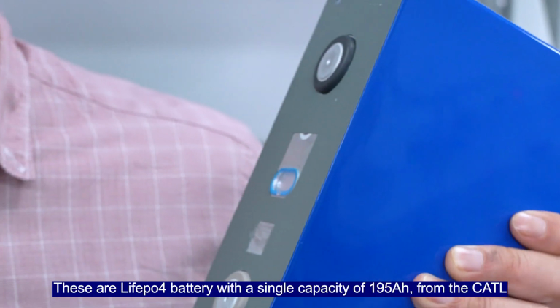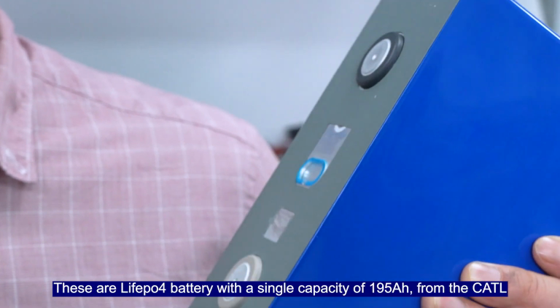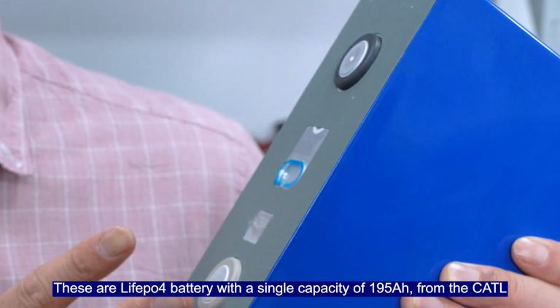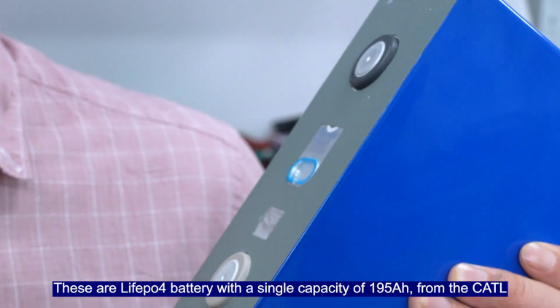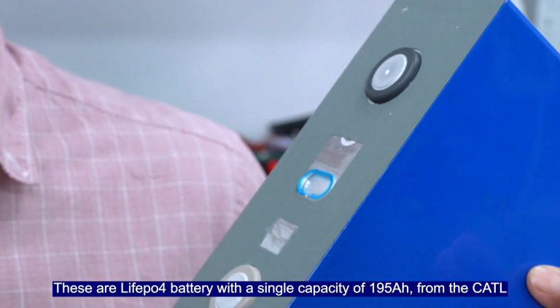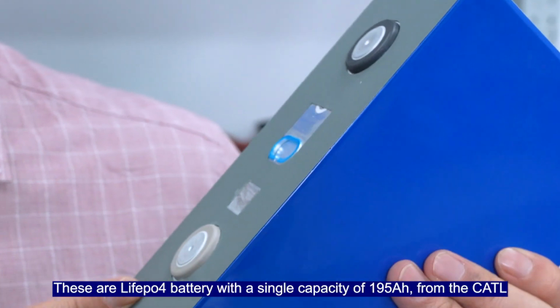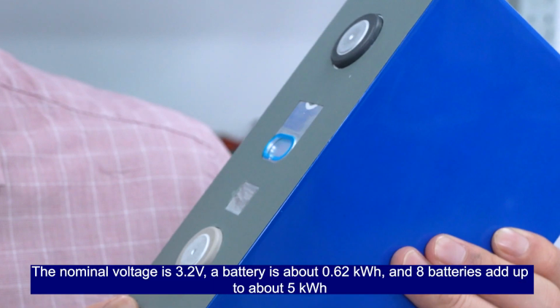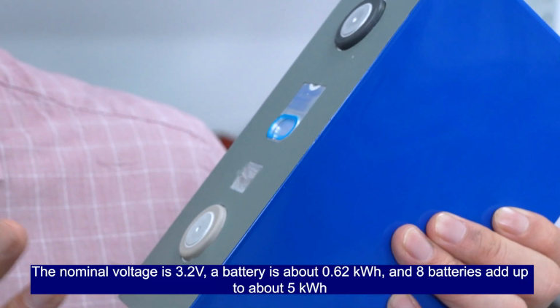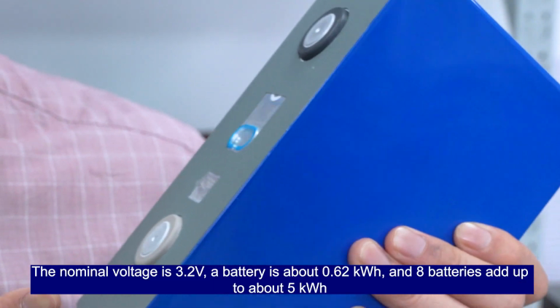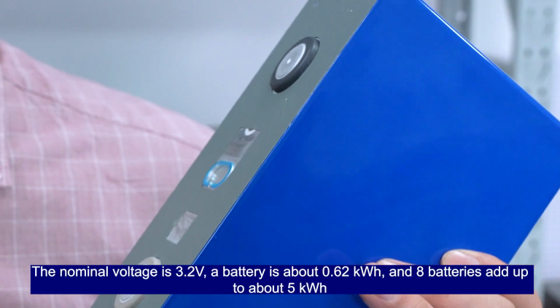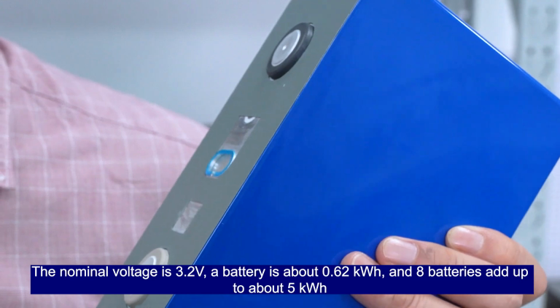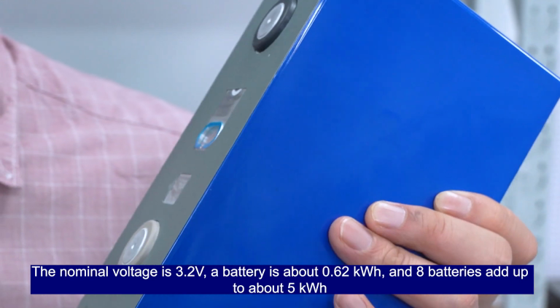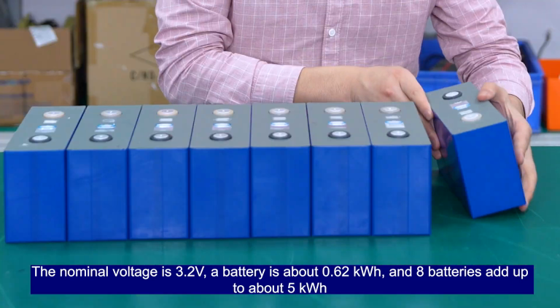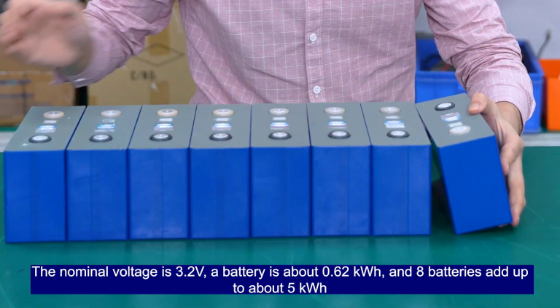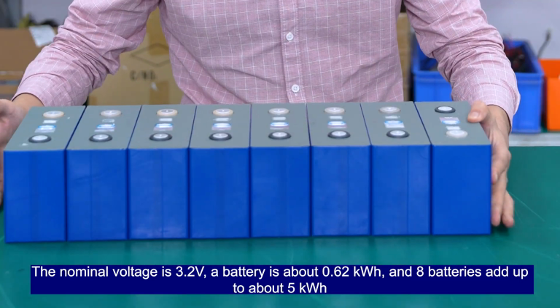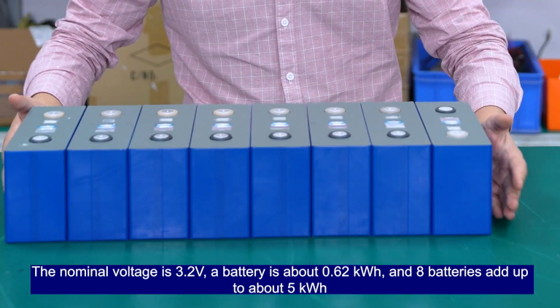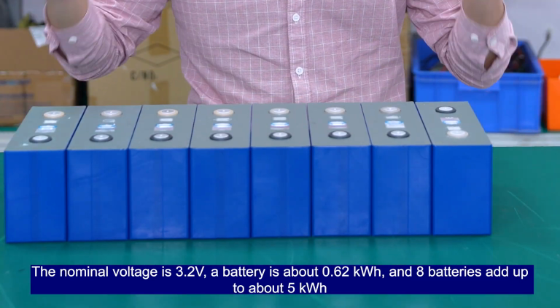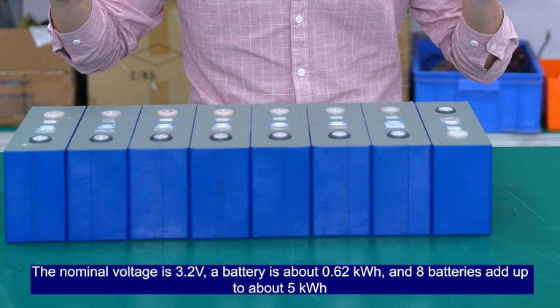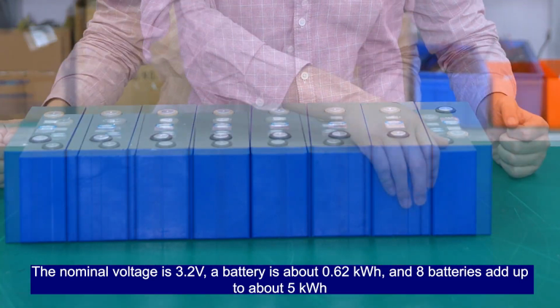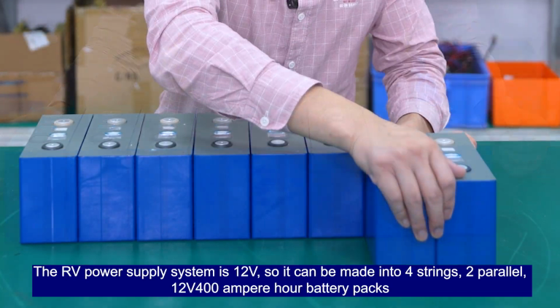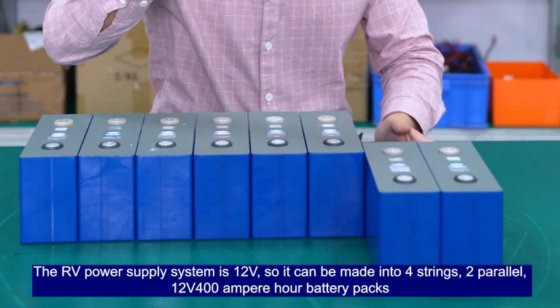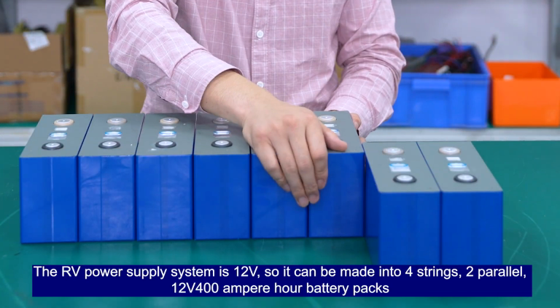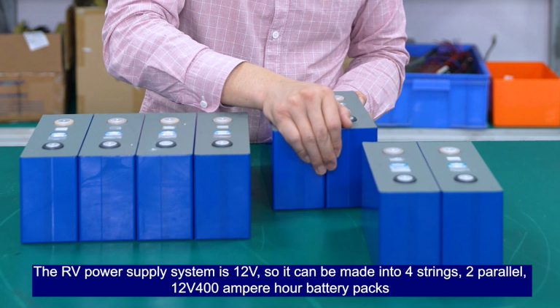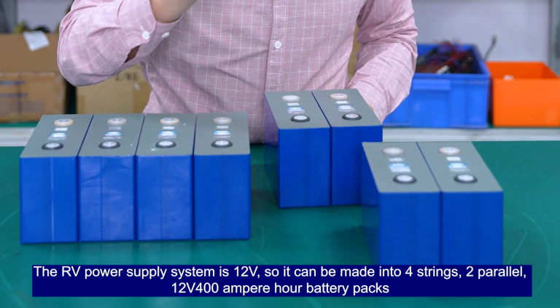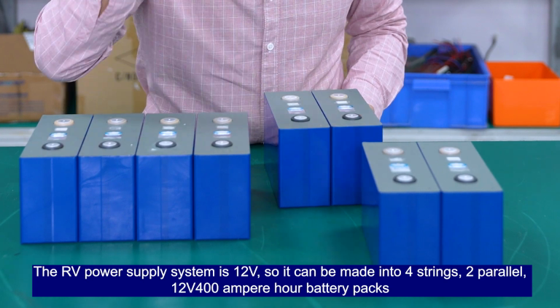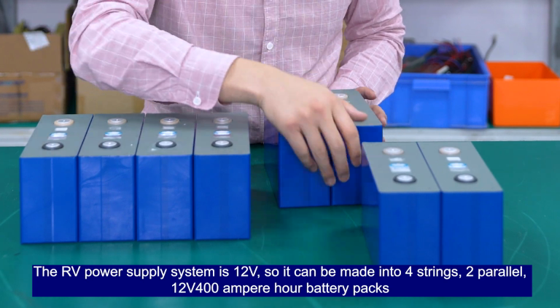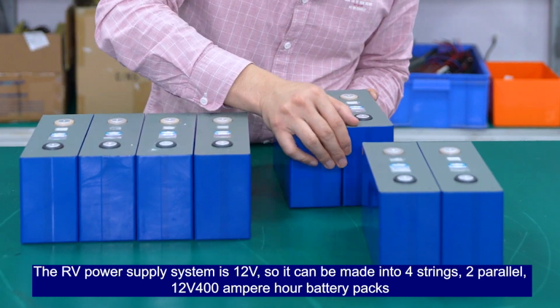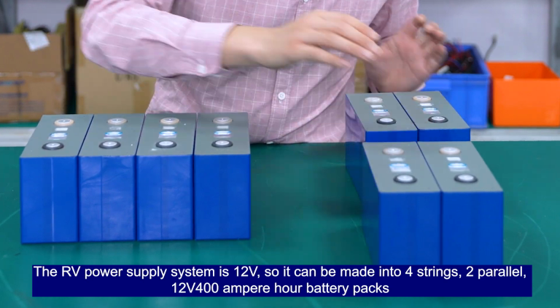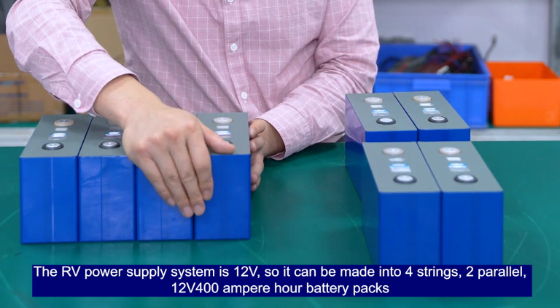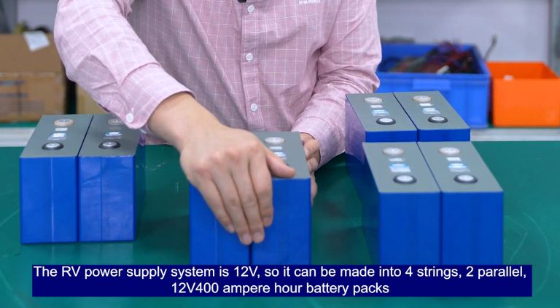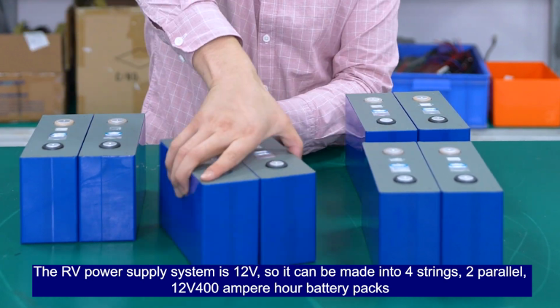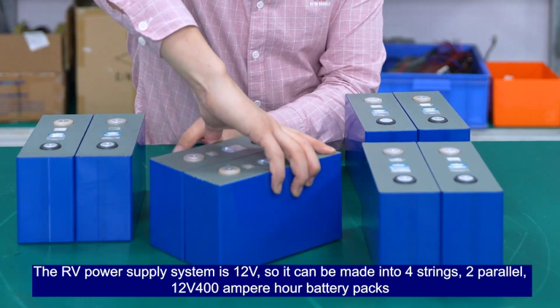Each battery has a single capacity of 195Ah. The nominal voltage is 3.2V, so a battery is about 0.62kWh. Eight batteries add up to about 5kWh. The RV power supply system is 12V.